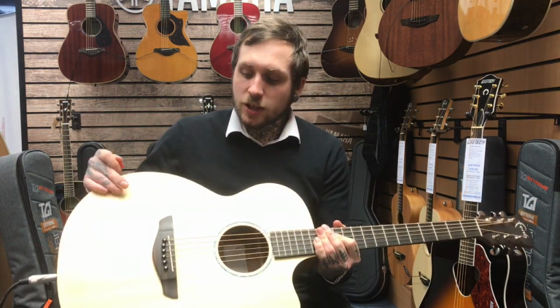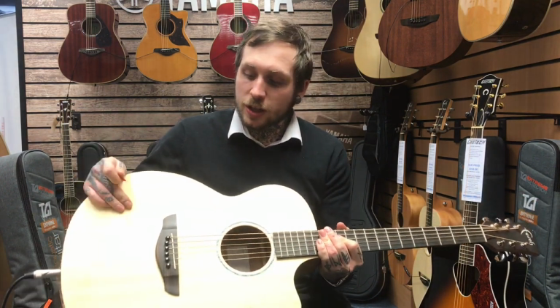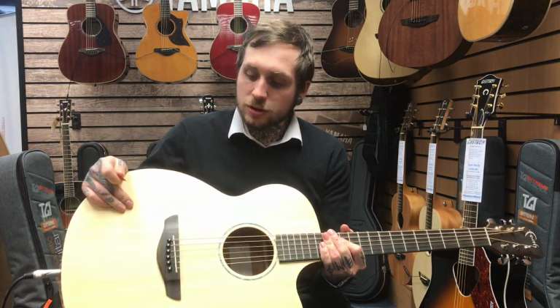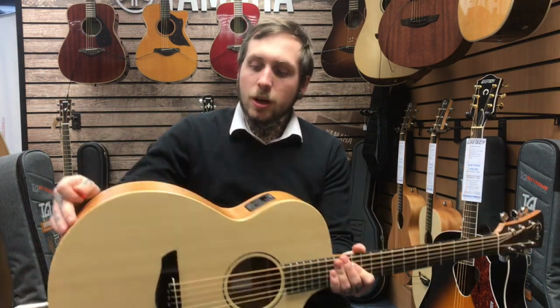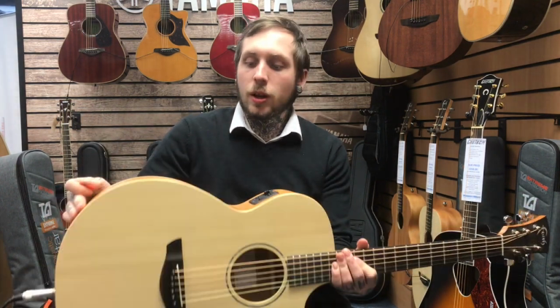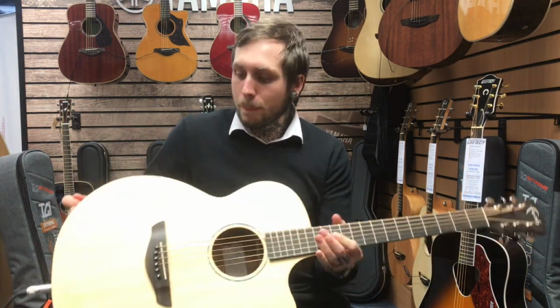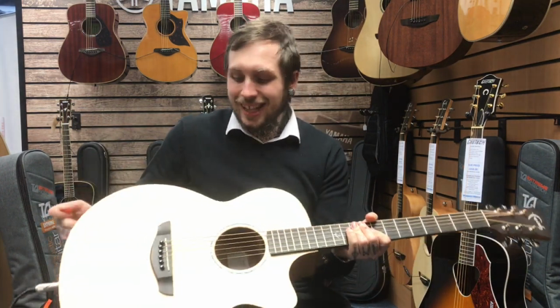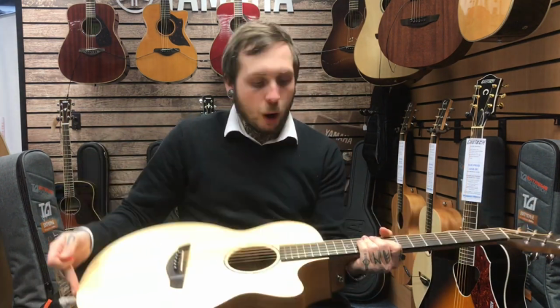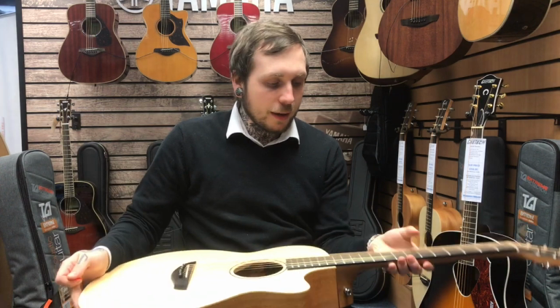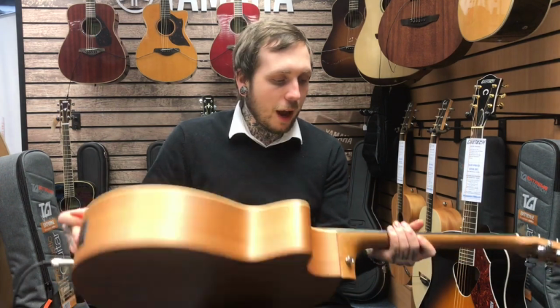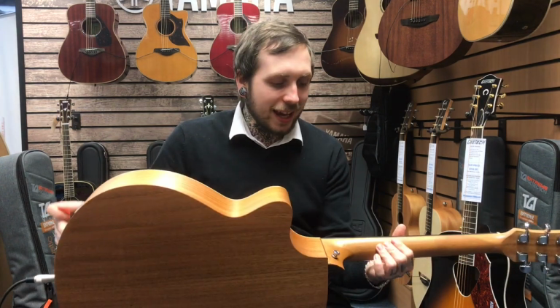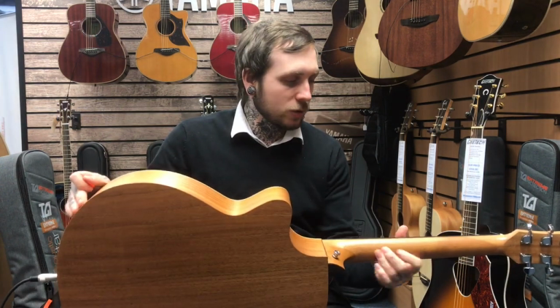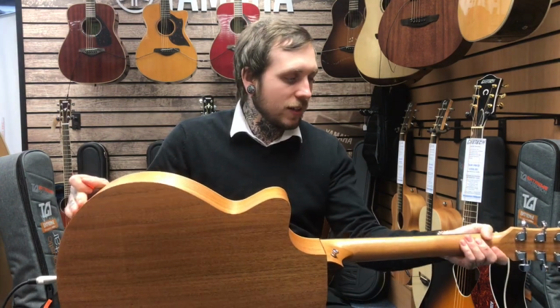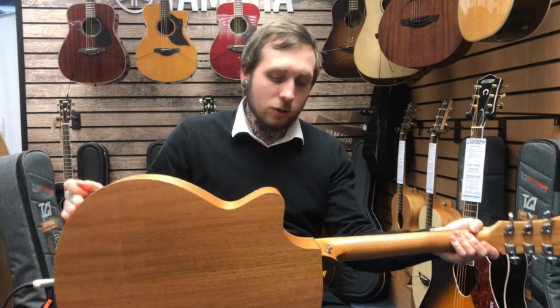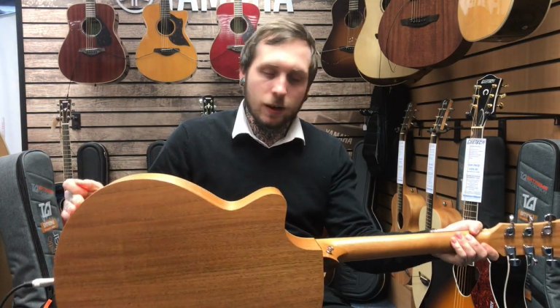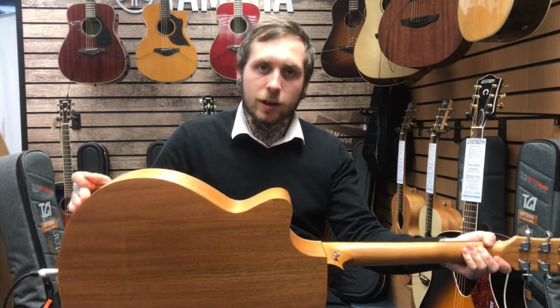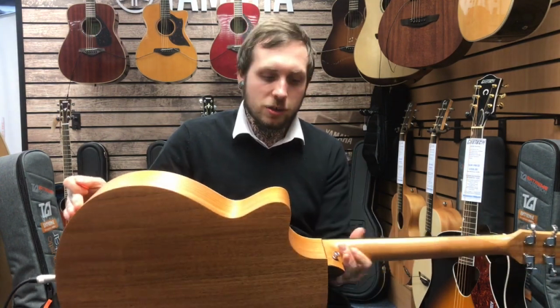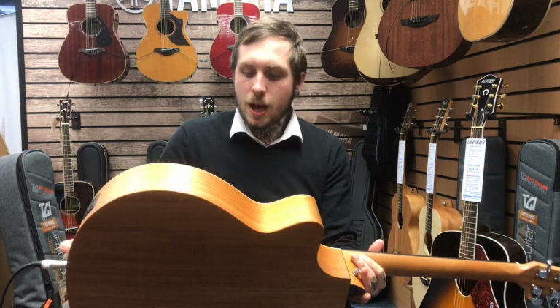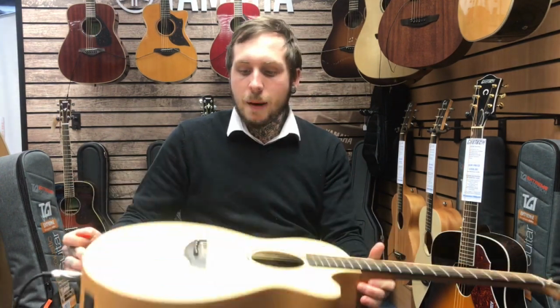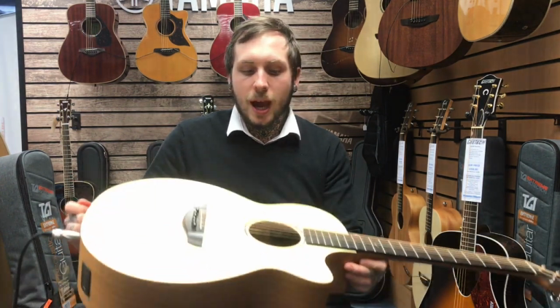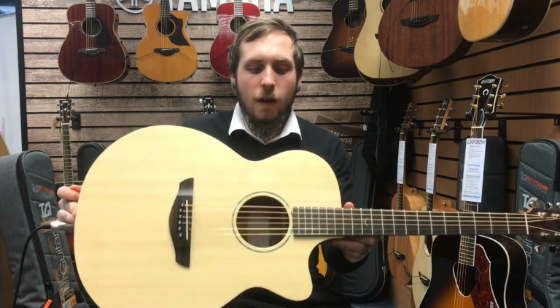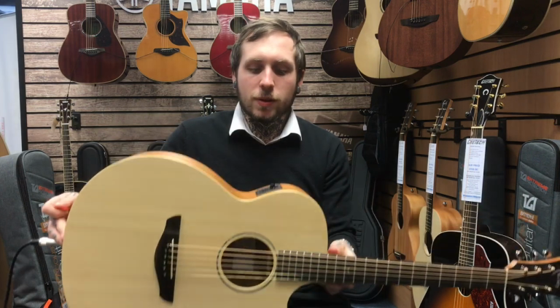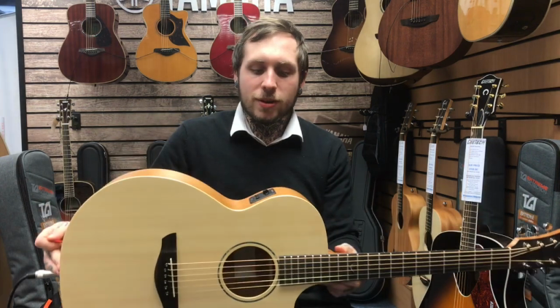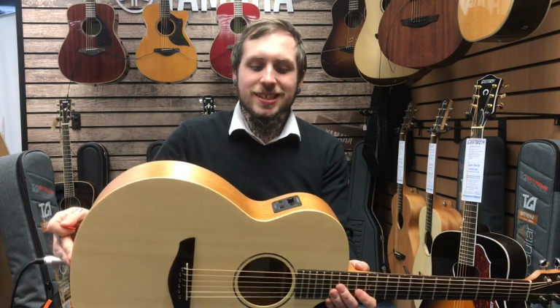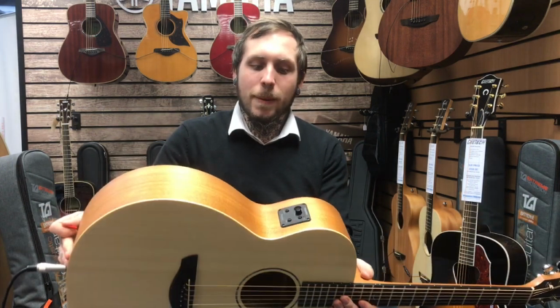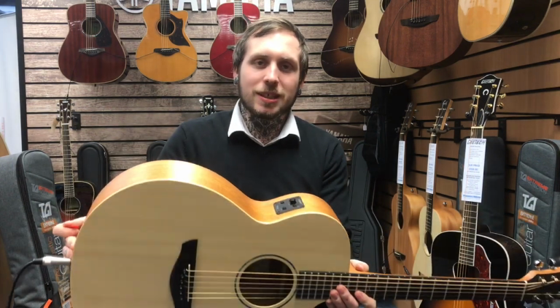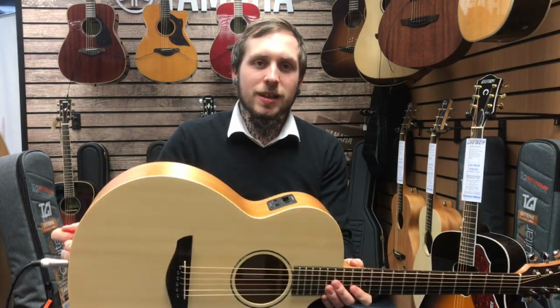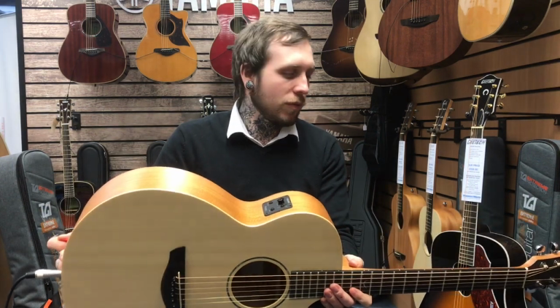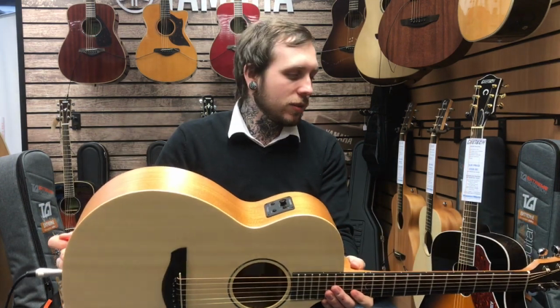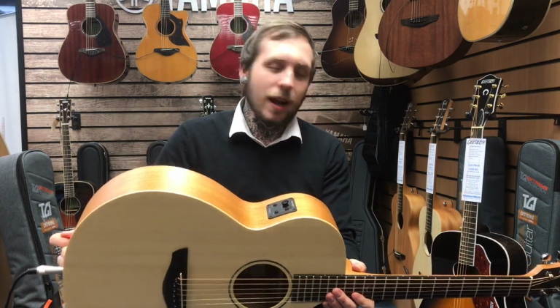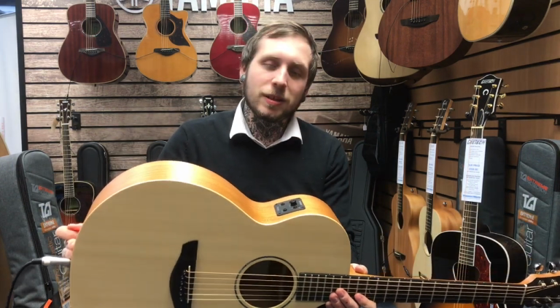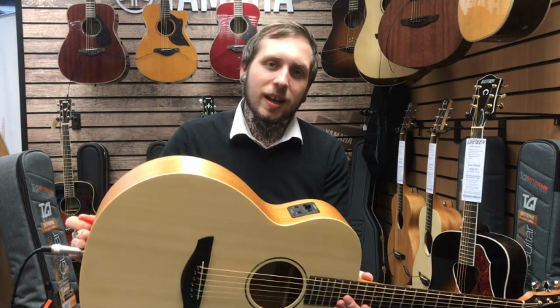It's got a solid spruce top, solid back and sides of mahogany, the neck is all solid as well, so it's basically an all-solid construction. It's got a Fishman Presys pickup system in it which sounds really good, and this is what it sounds like.